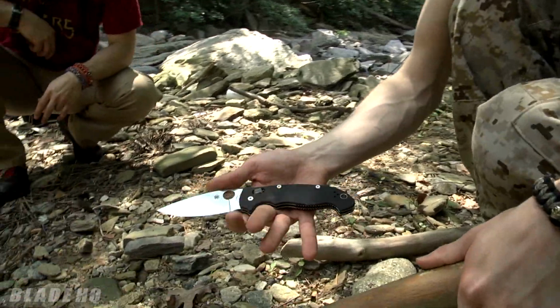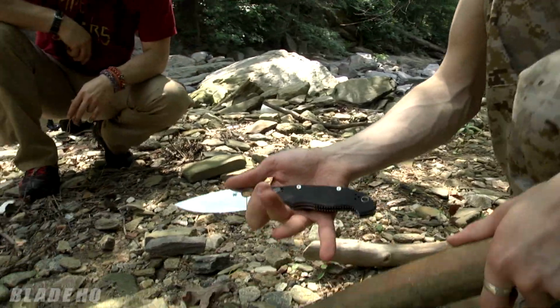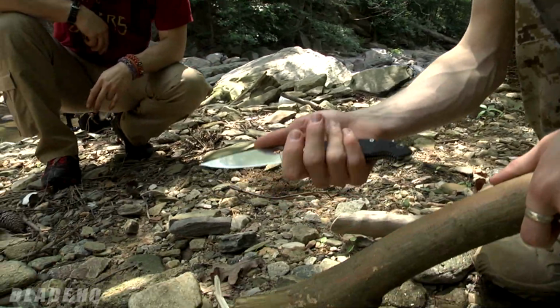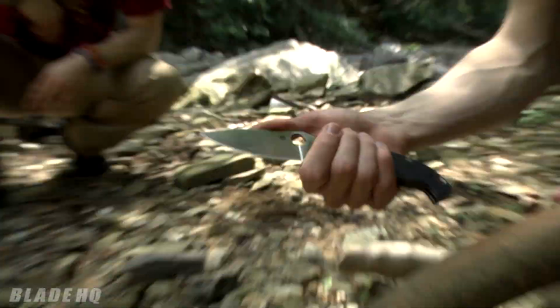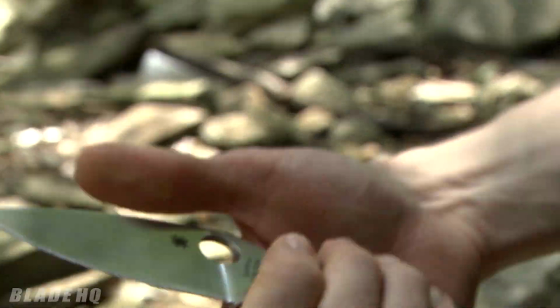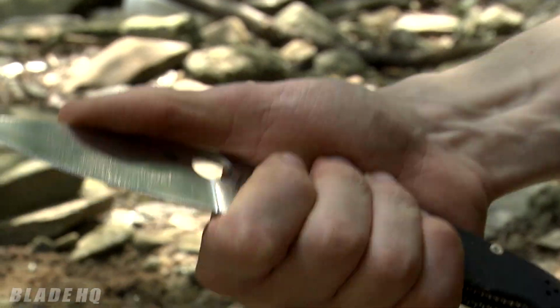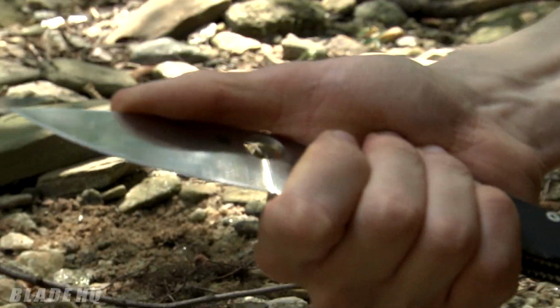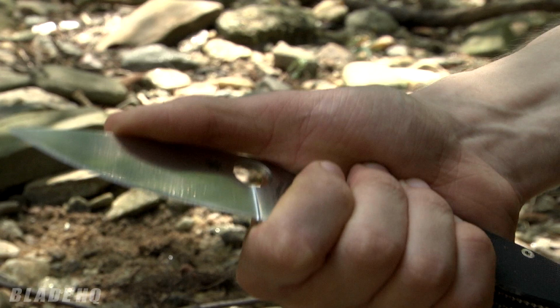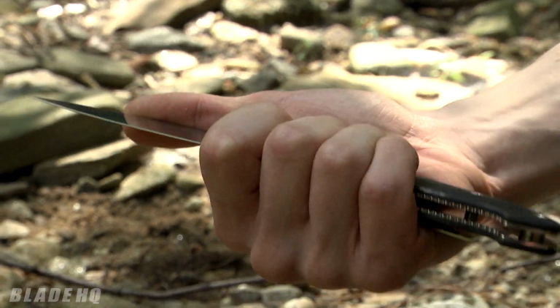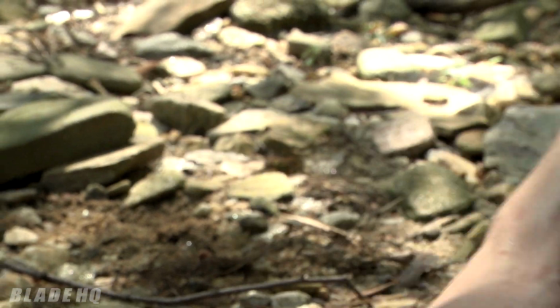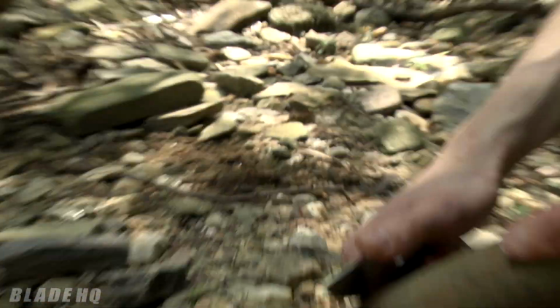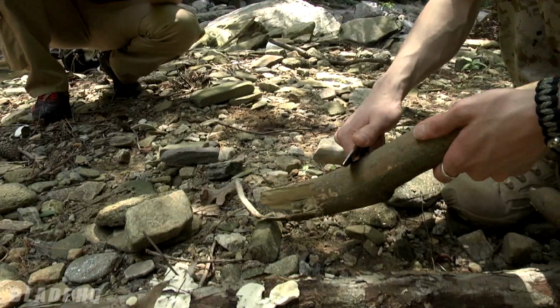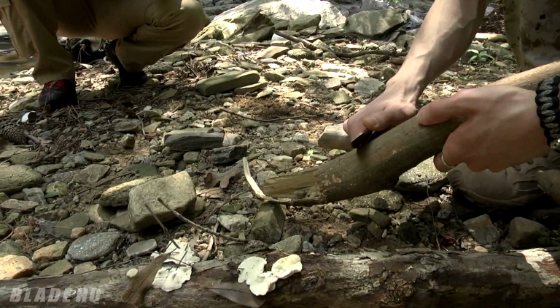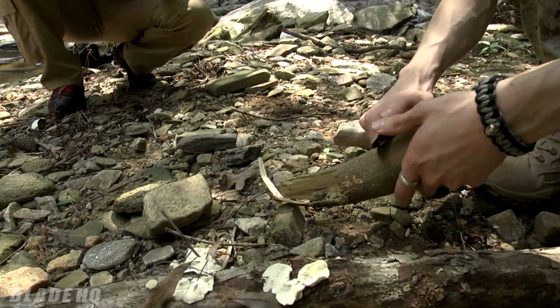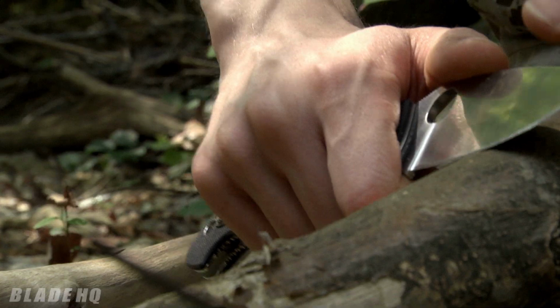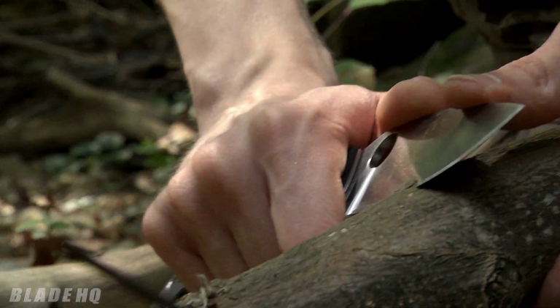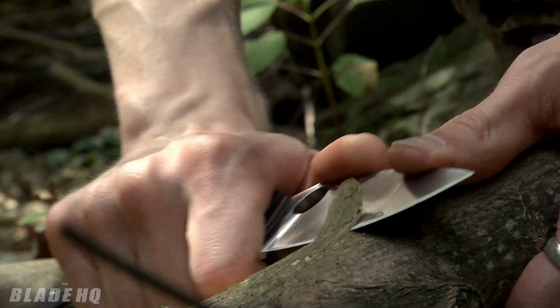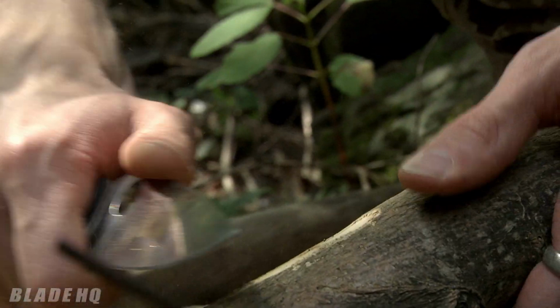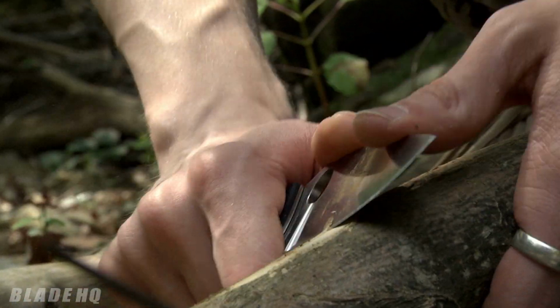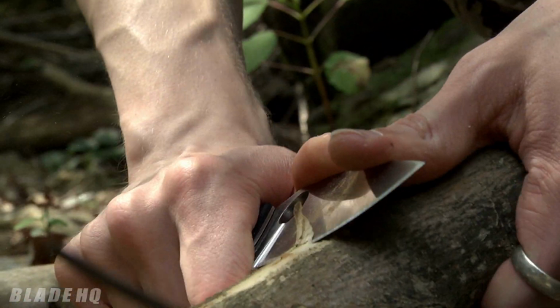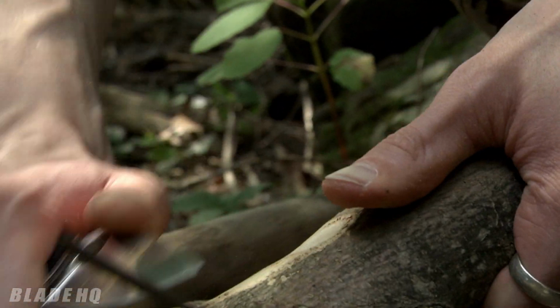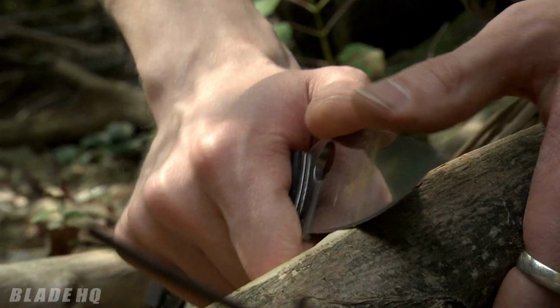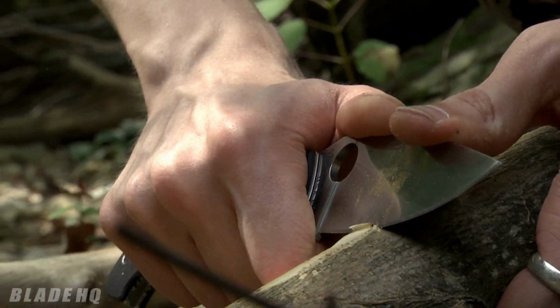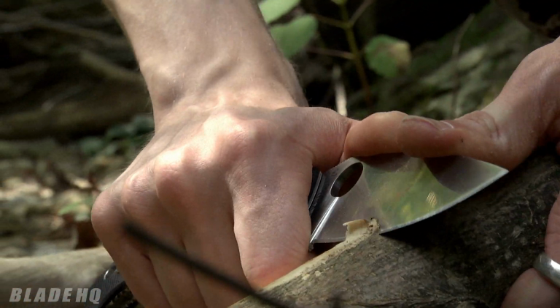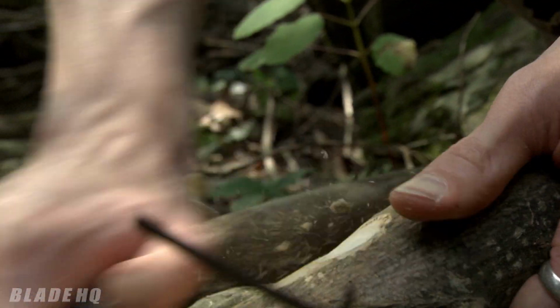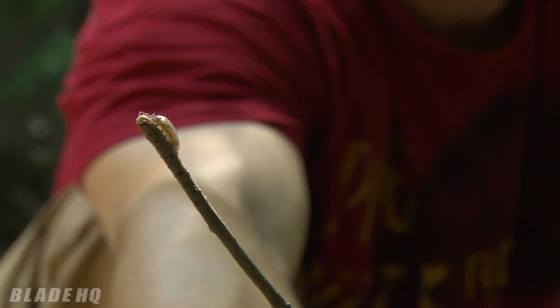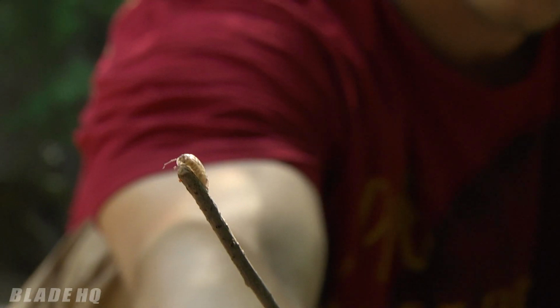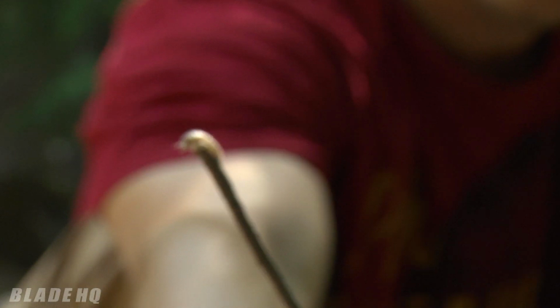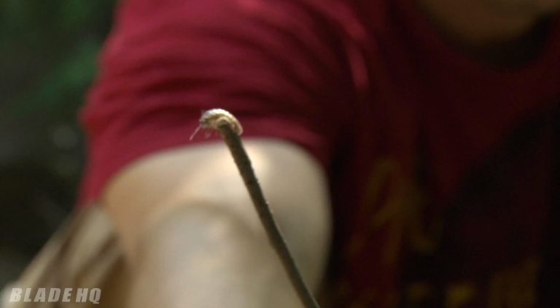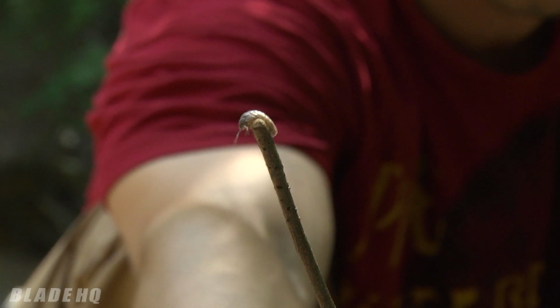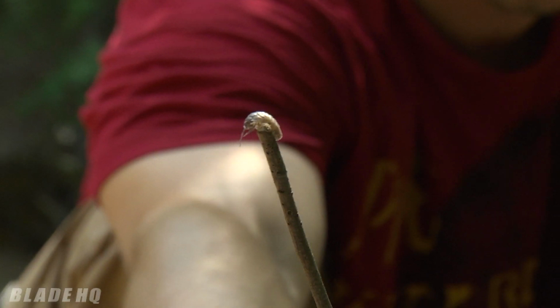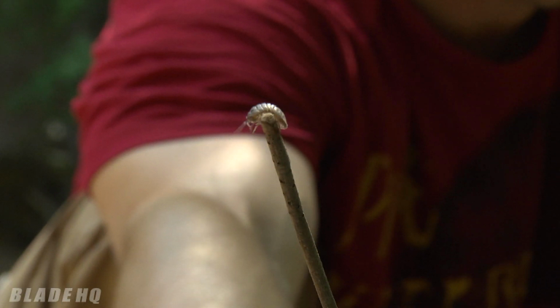This nice little finger choil right here allows you to choke up on a rather large blade. This is having no trouble. Can't do this with a dull knife either.